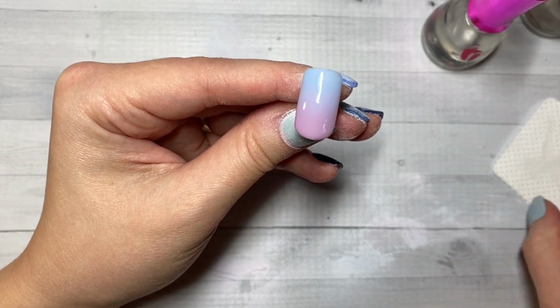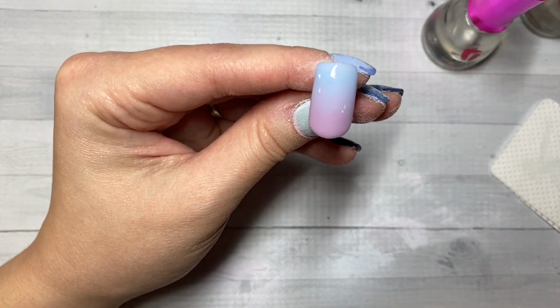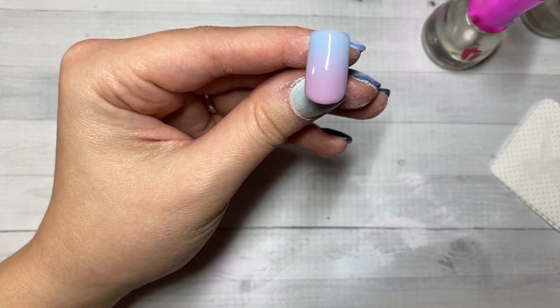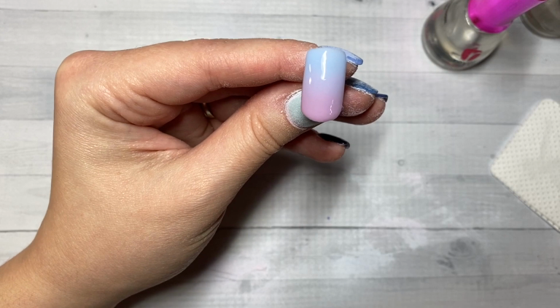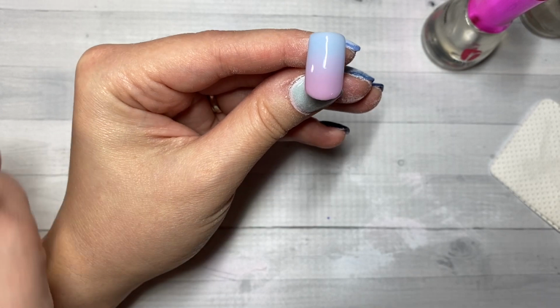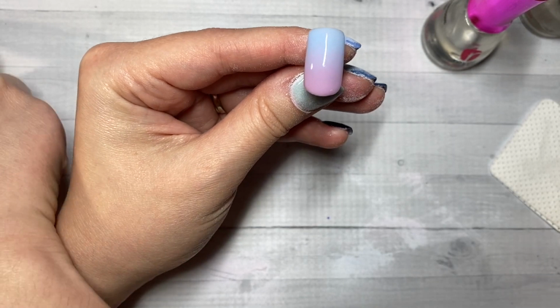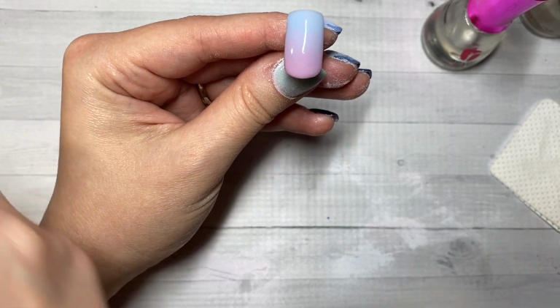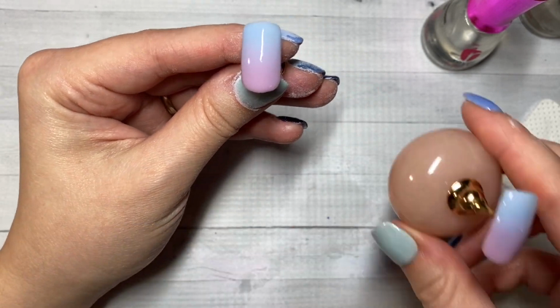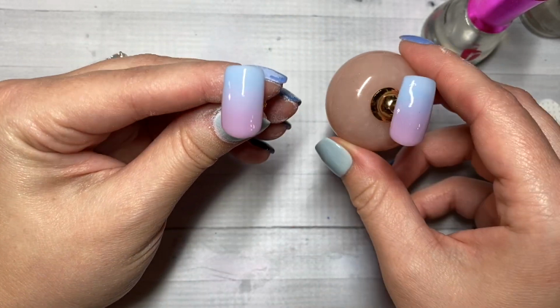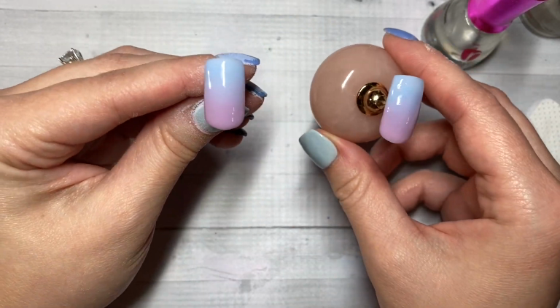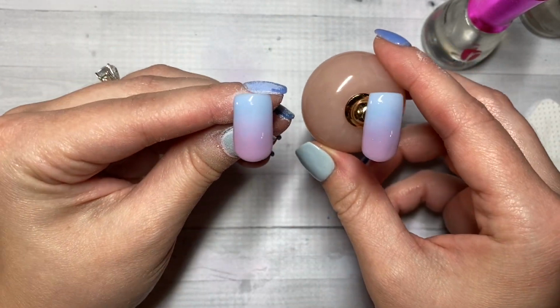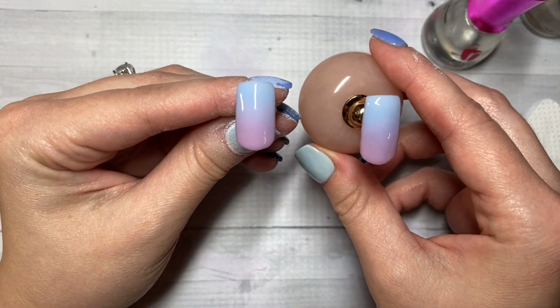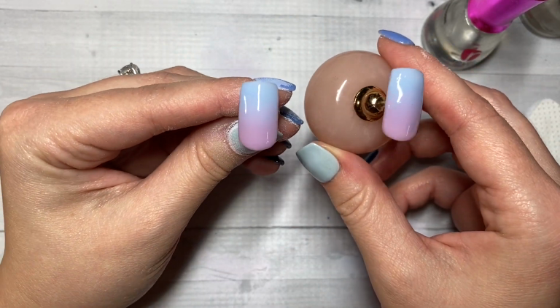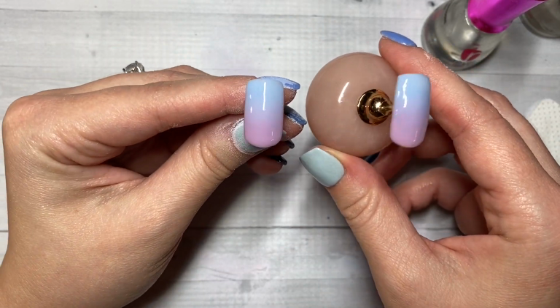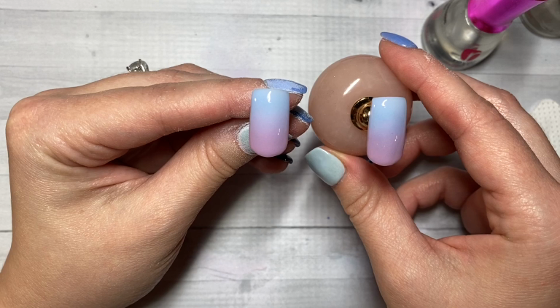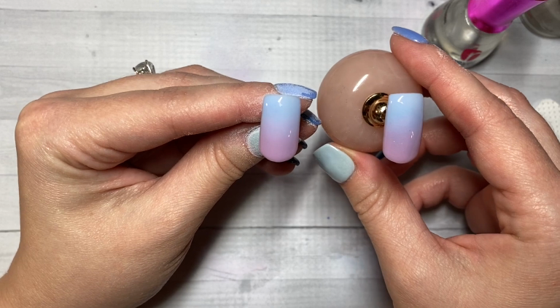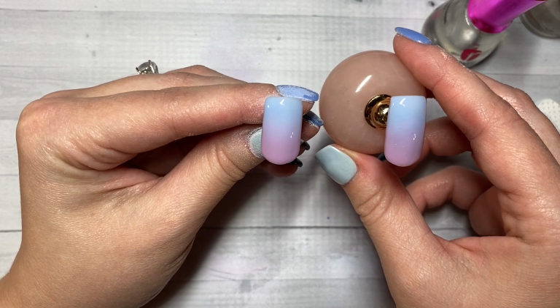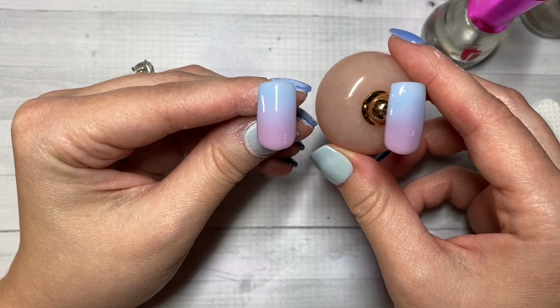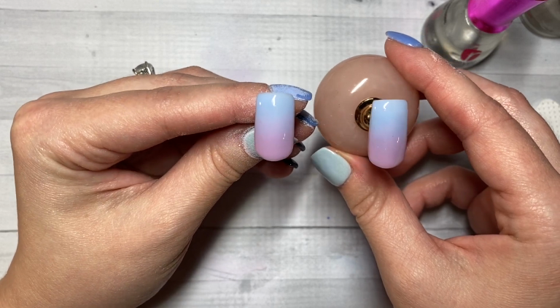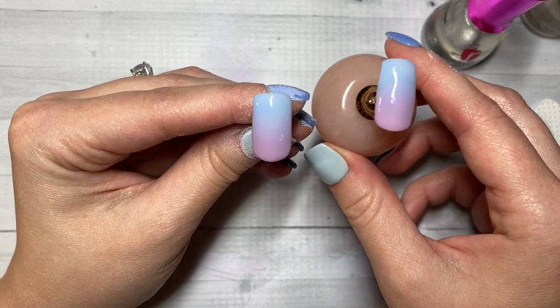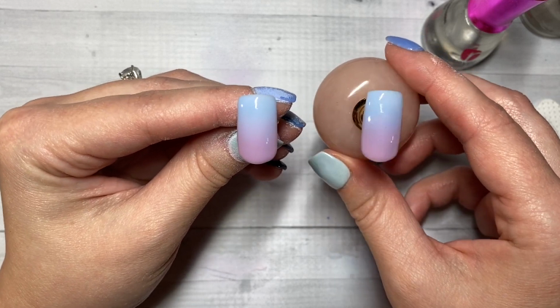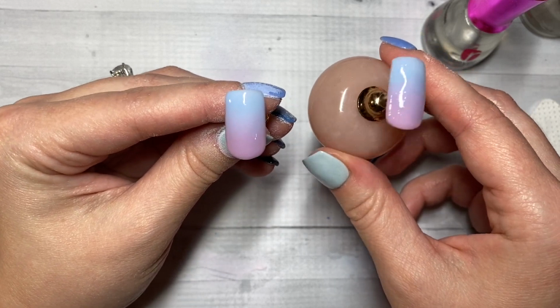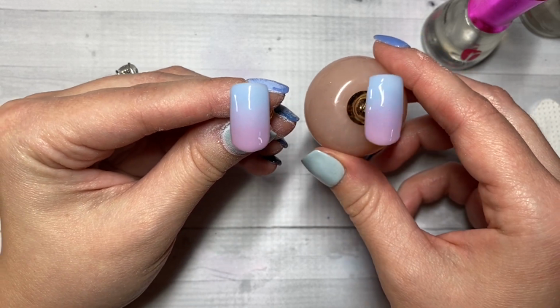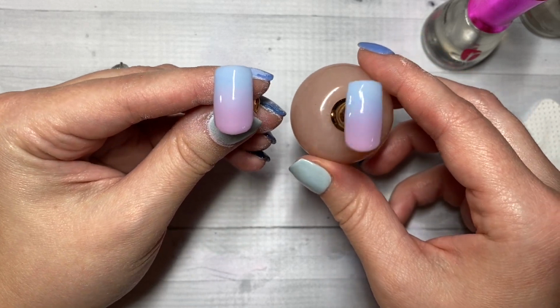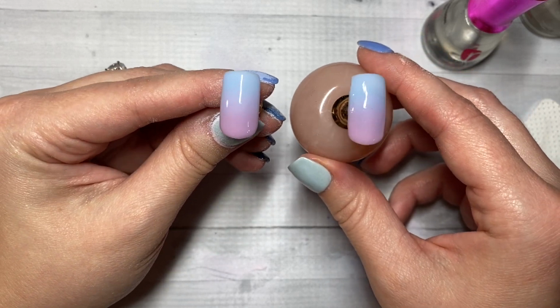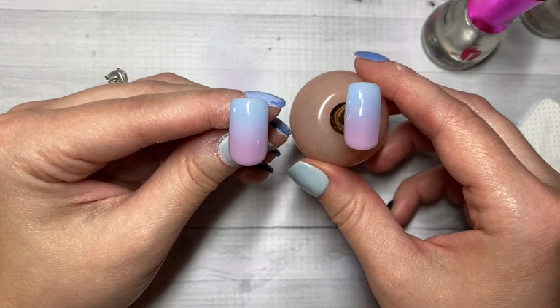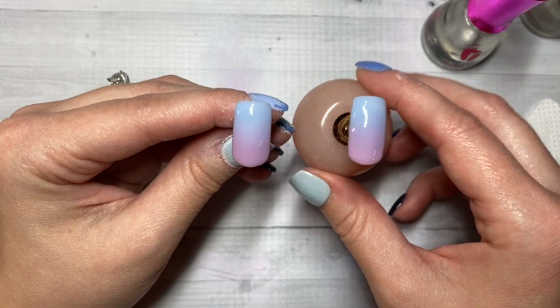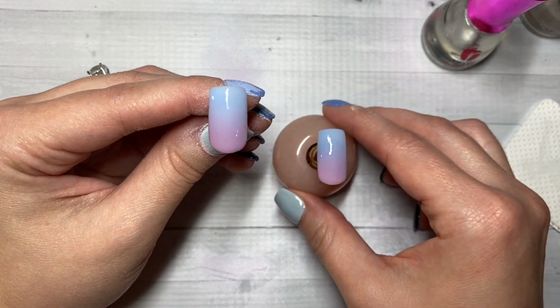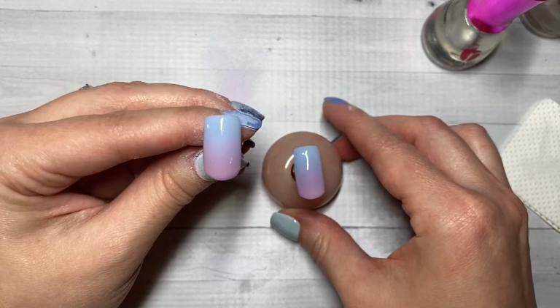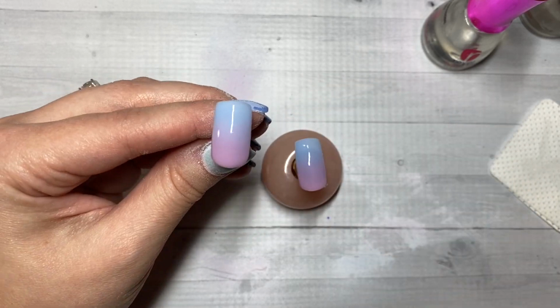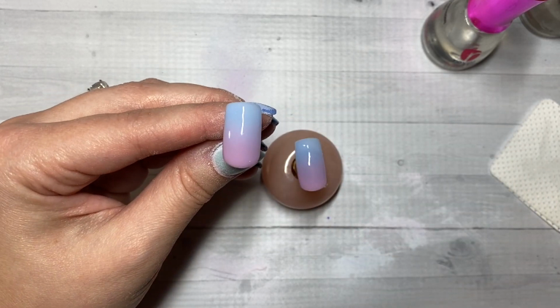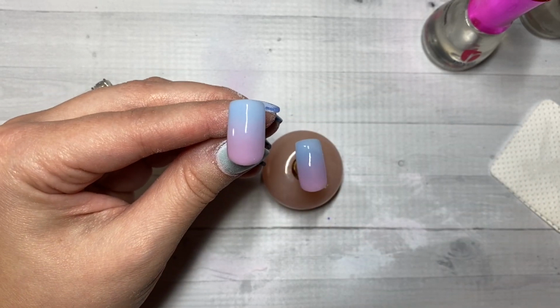I hope you all enjoyed this video and I hope it was super helpful. Make sure you pick up some of those ombre brushes because they are my absolute favorite. If you guys have any questions just leave them in the comments section below. Thank you so much, hope you enjoyed it, have a great evening.